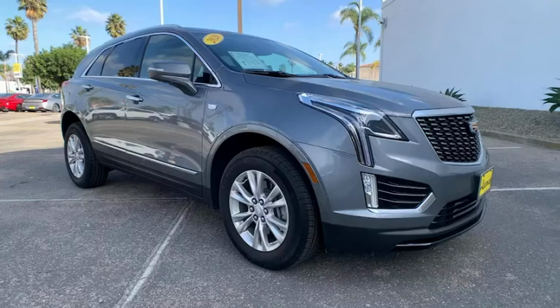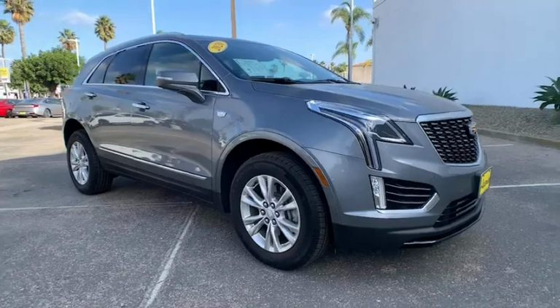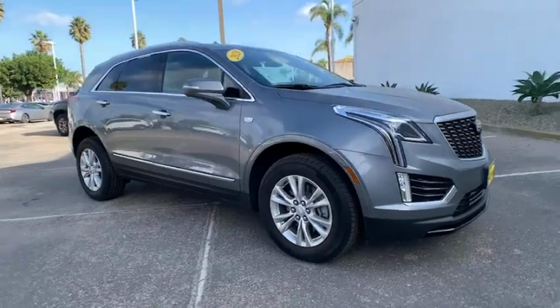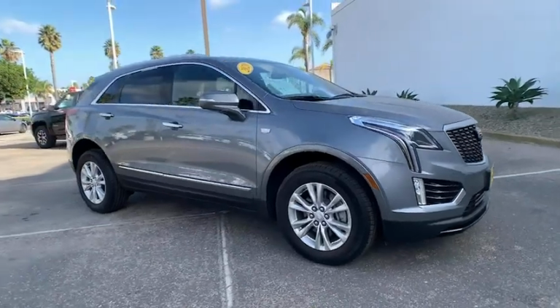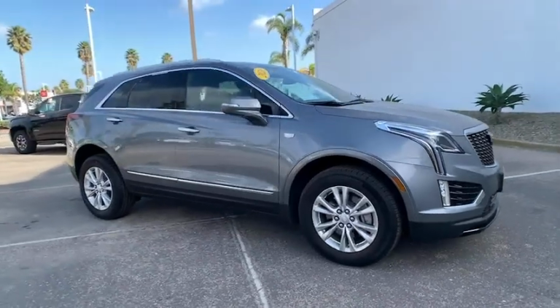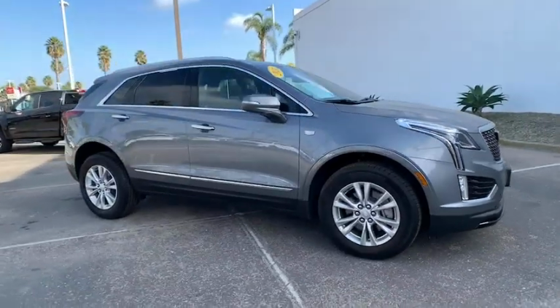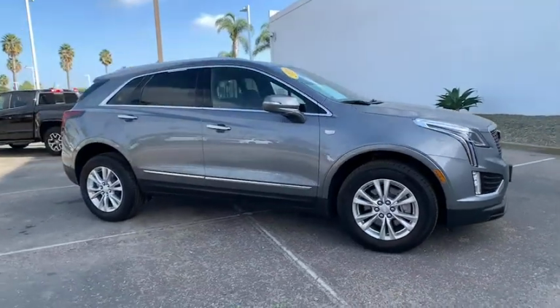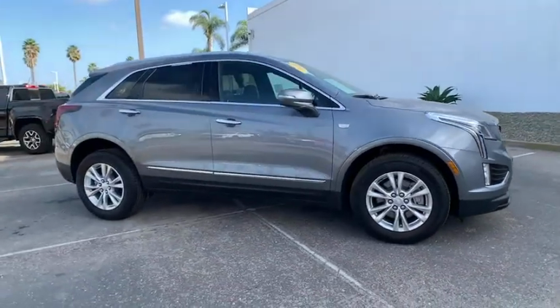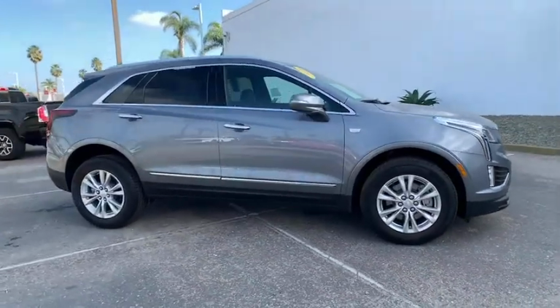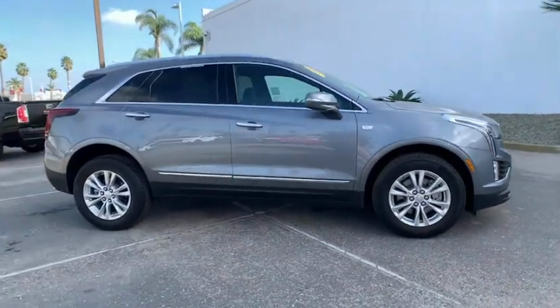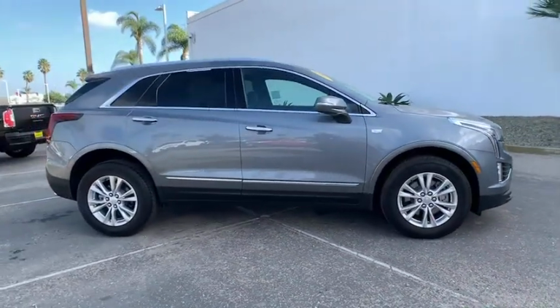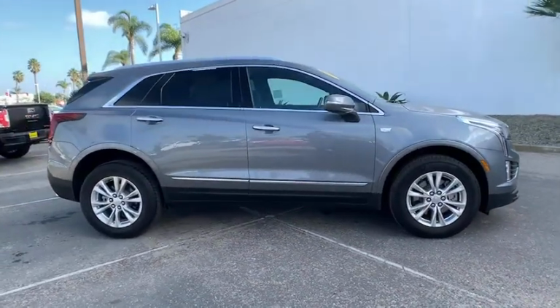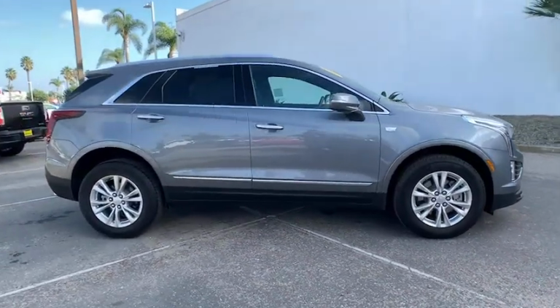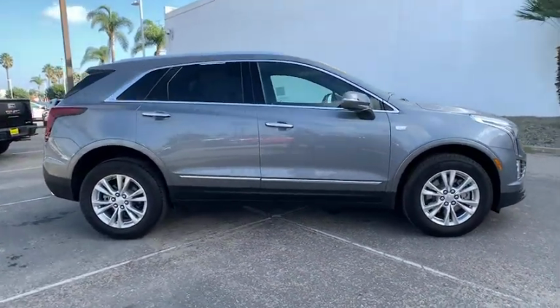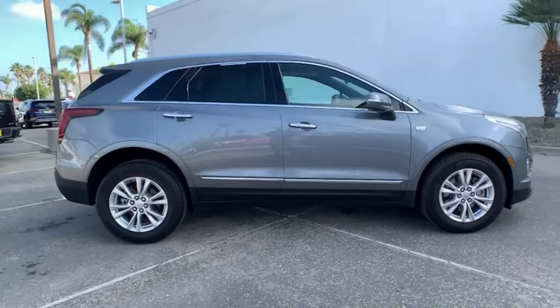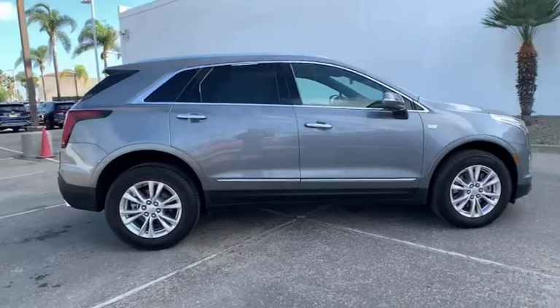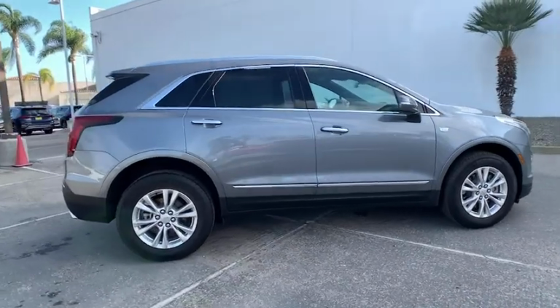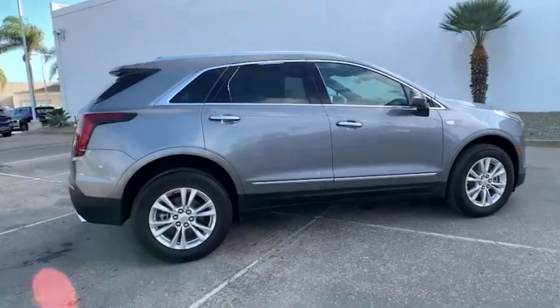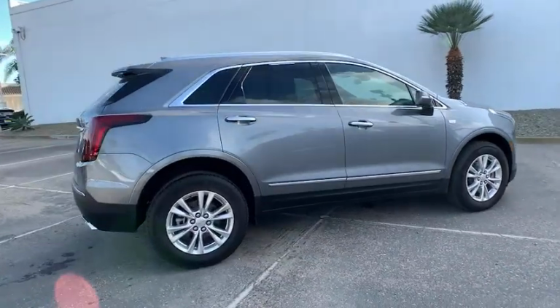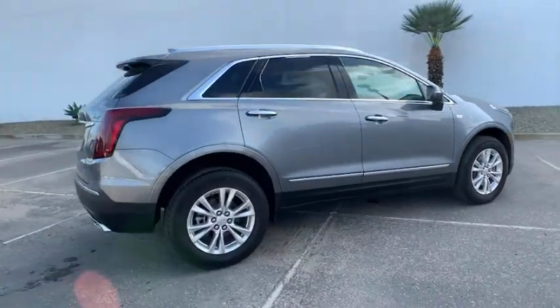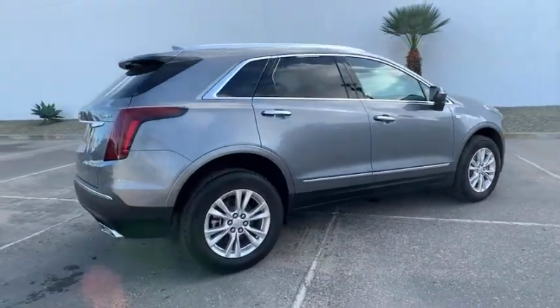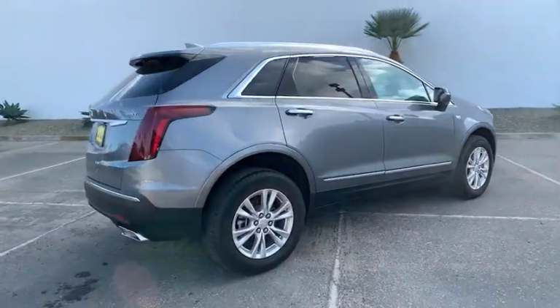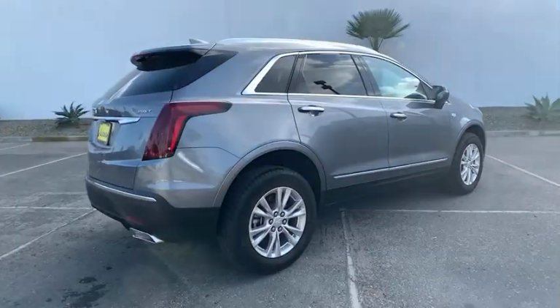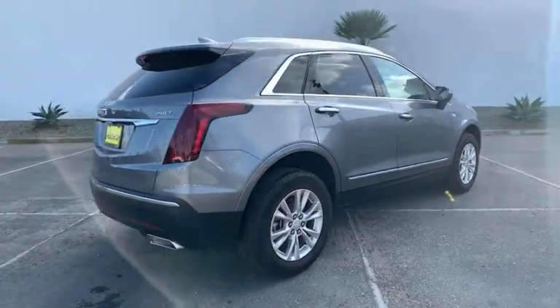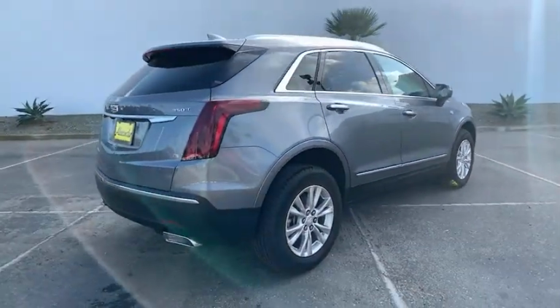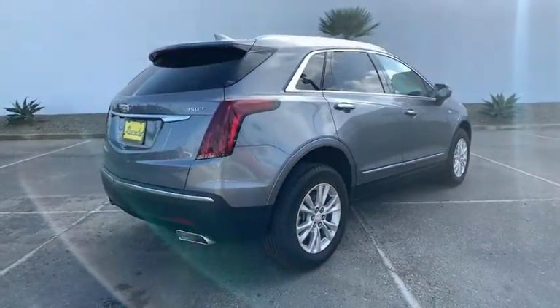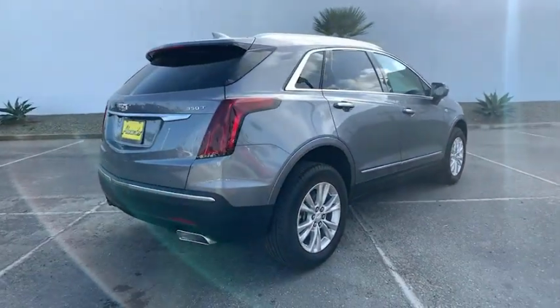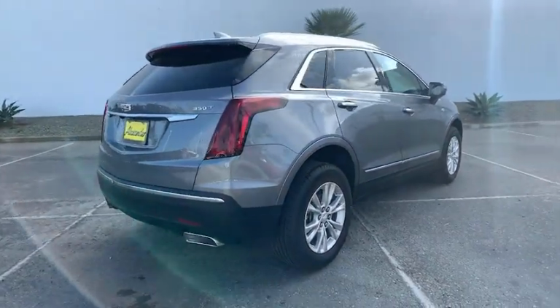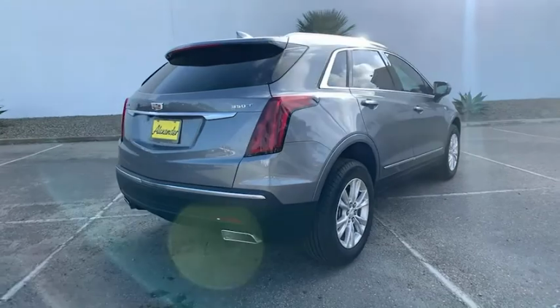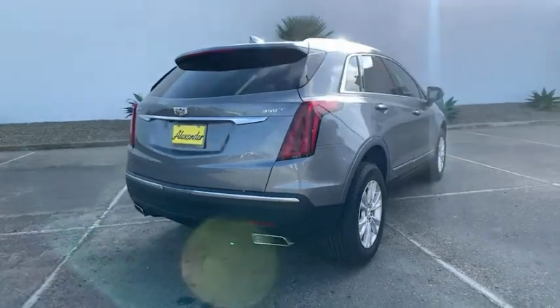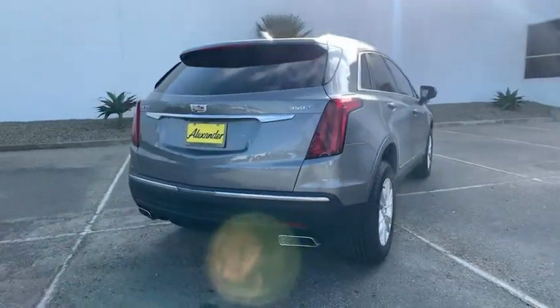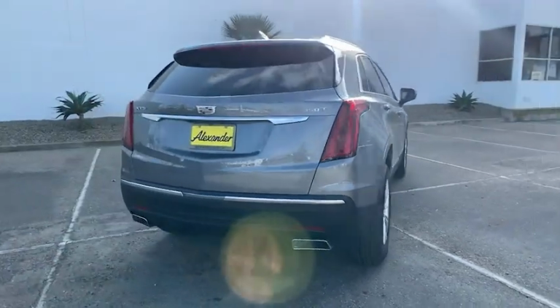Get into the 2020 Cadillac XT5. The XT5 crossover delivers the sophistication and amenities of a premium luxury automobile and the rugged versatility of a can-do SUV.